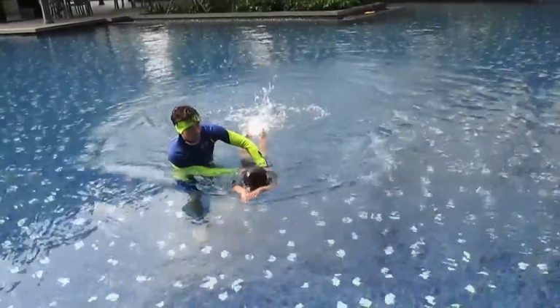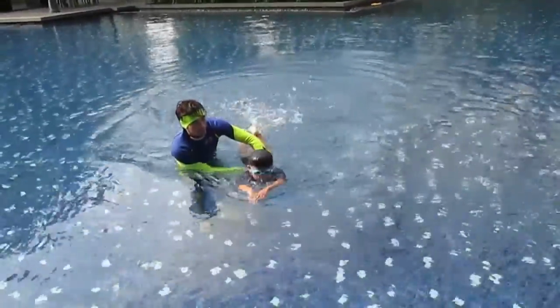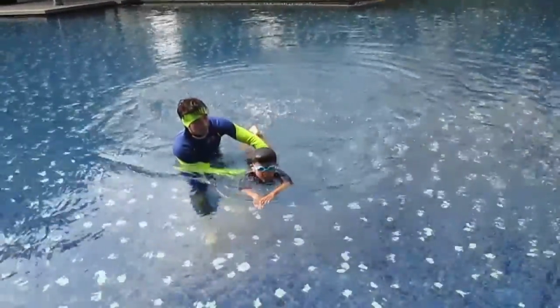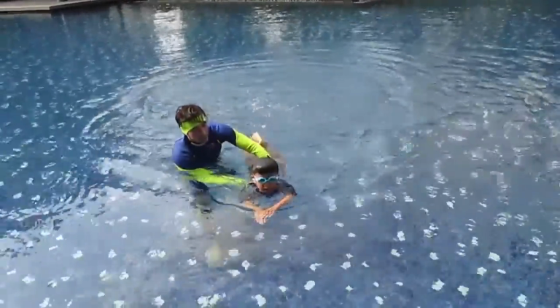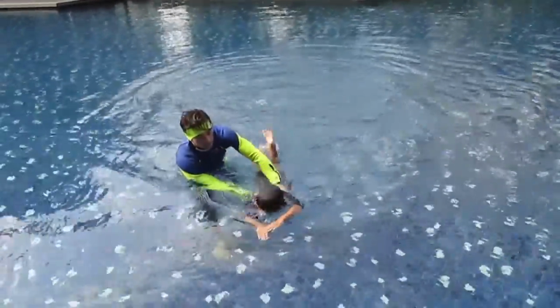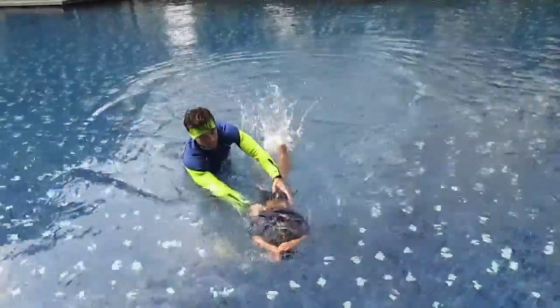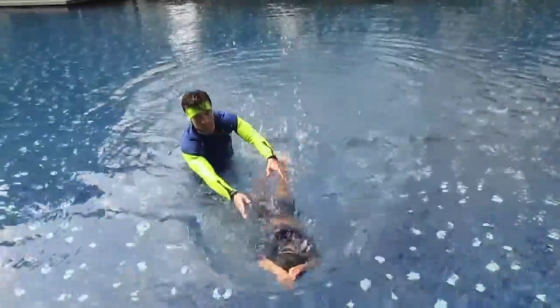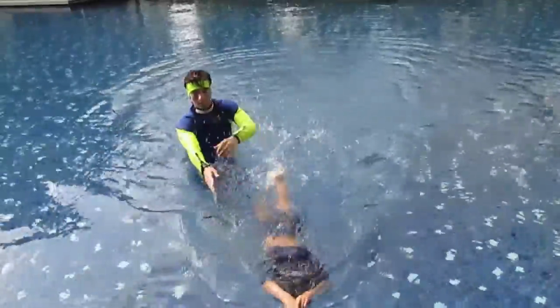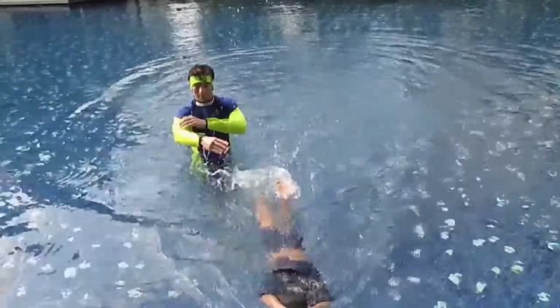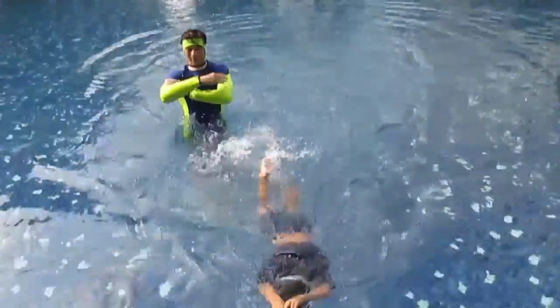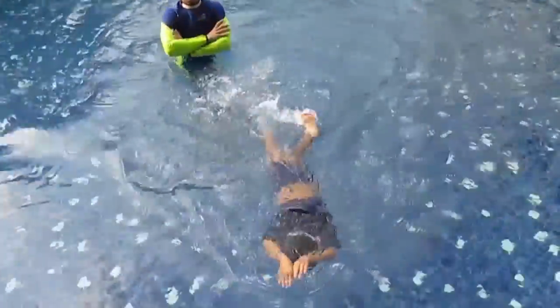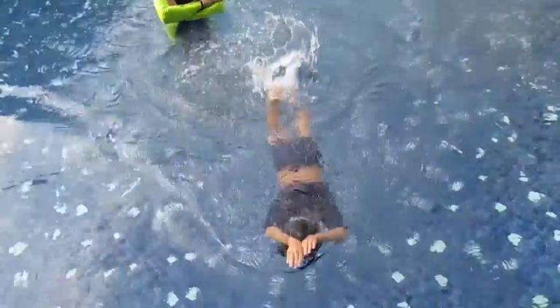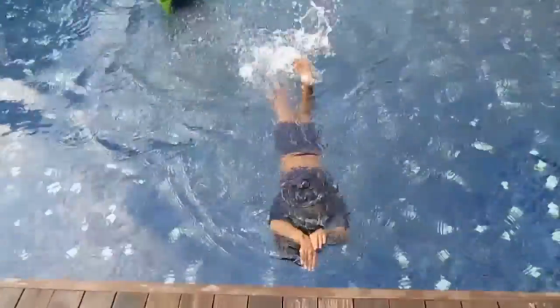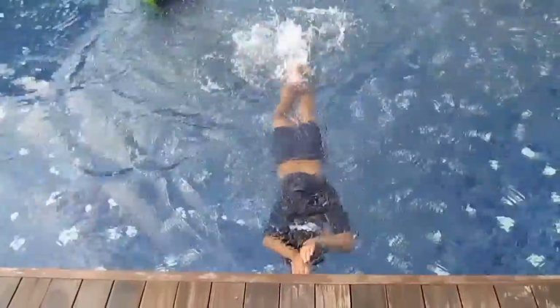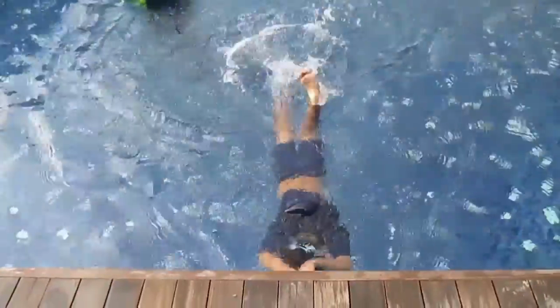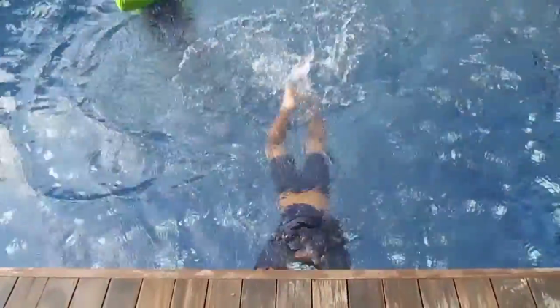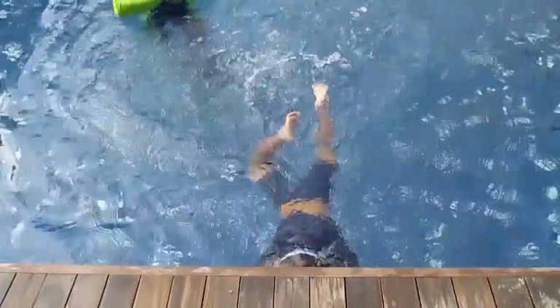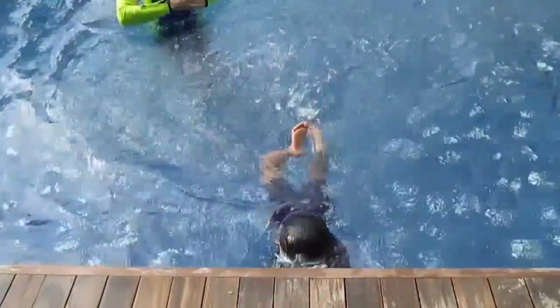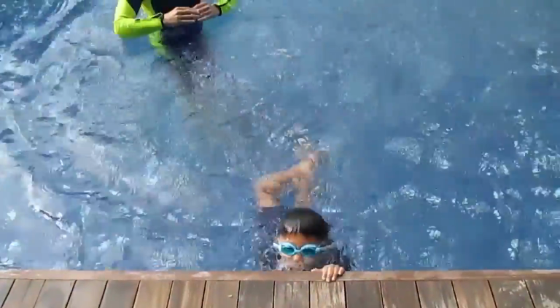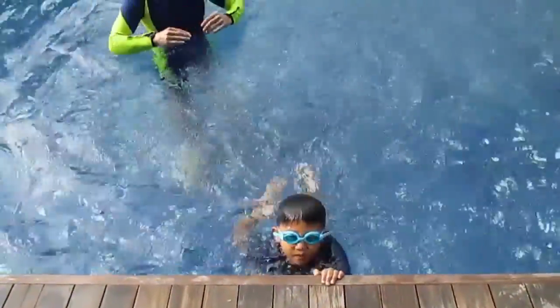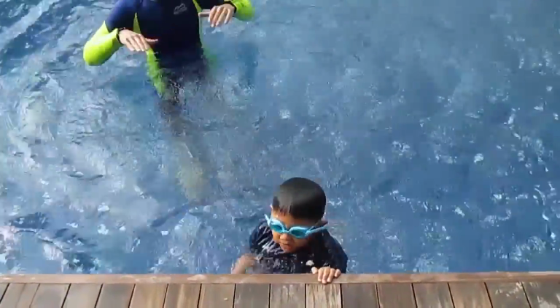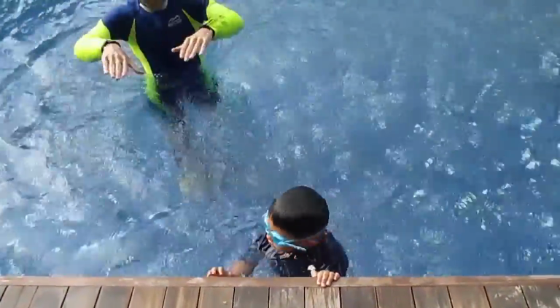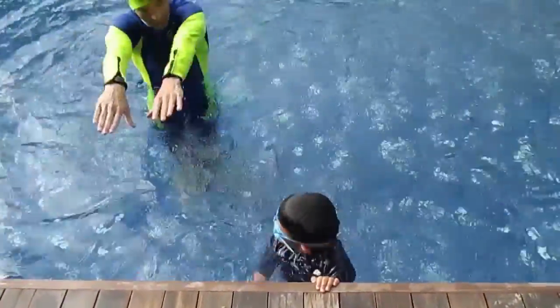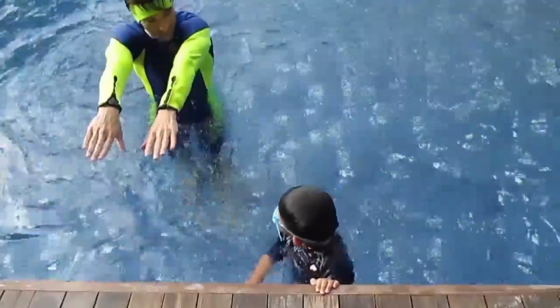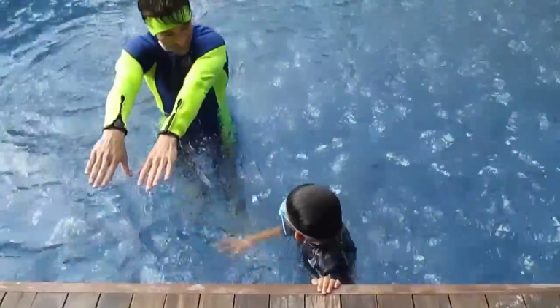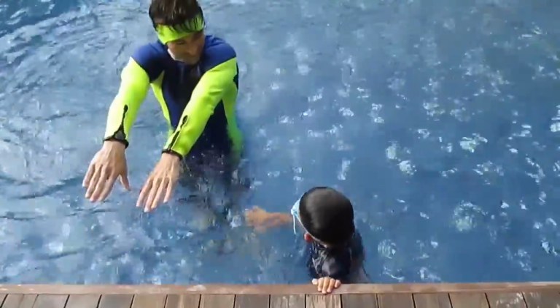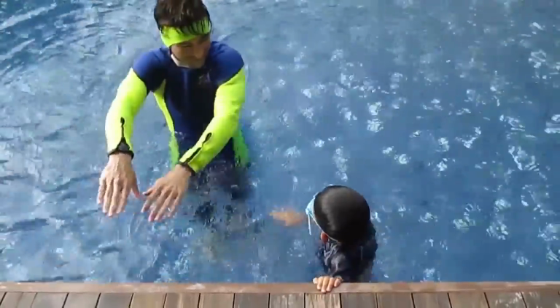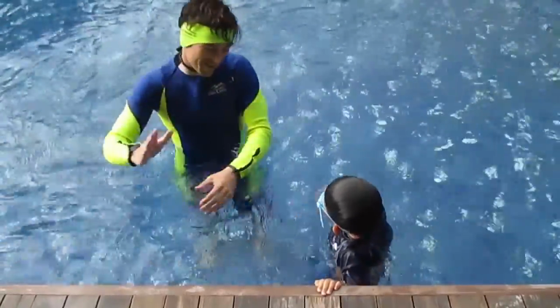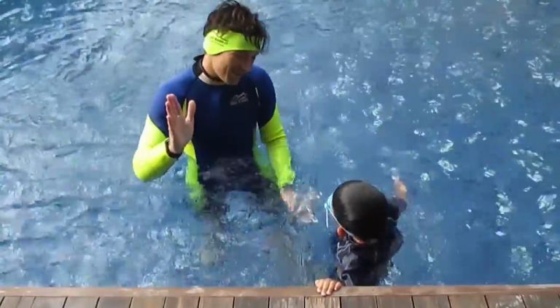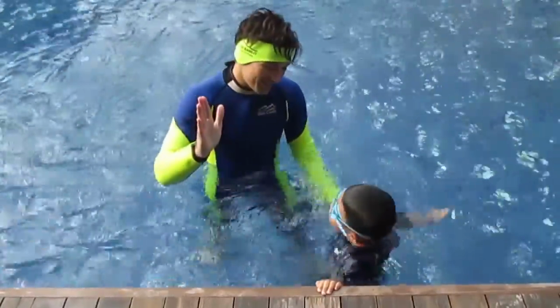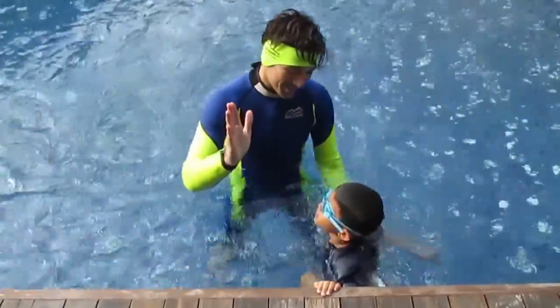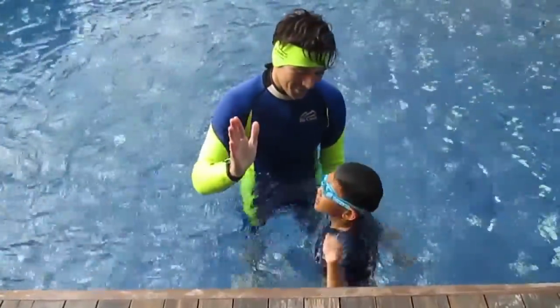Up and down. Did you stretch your hands far away? Yeah. Okay, that's good. I think.